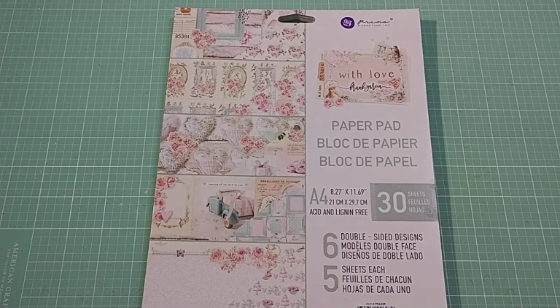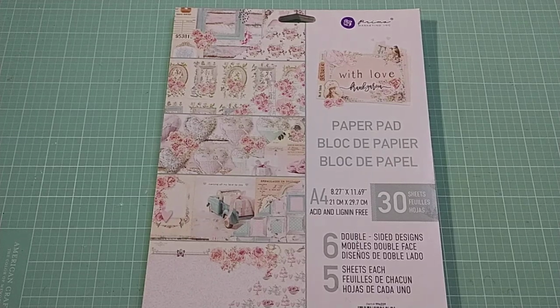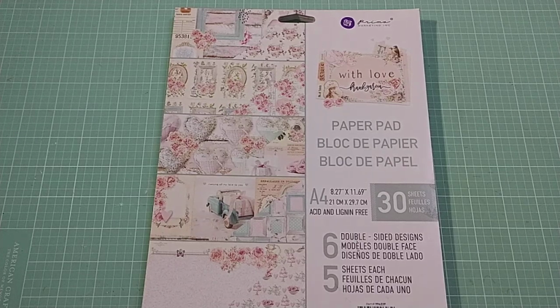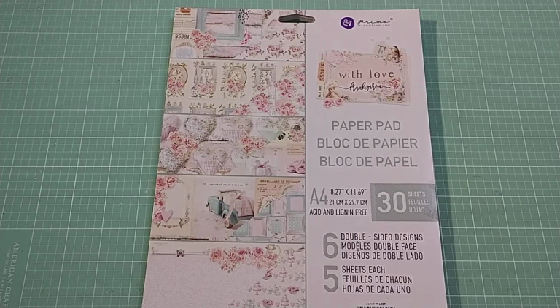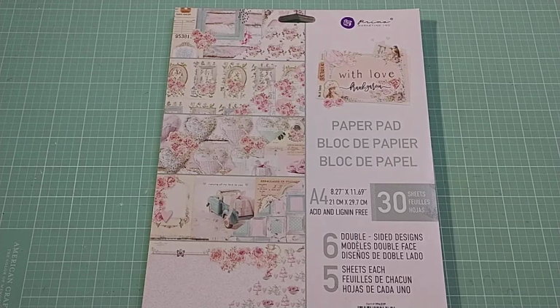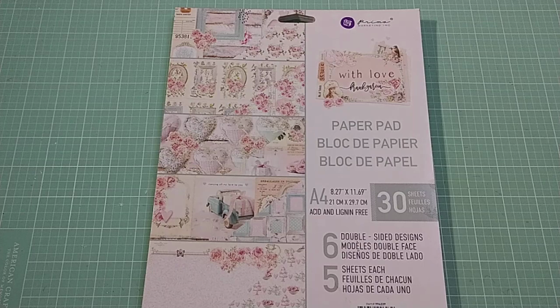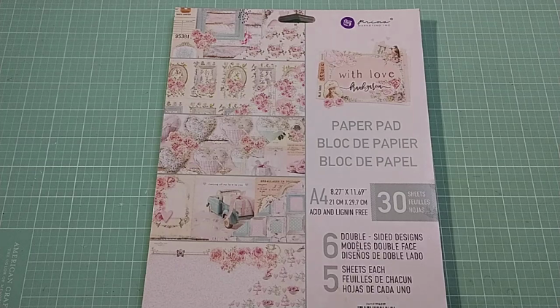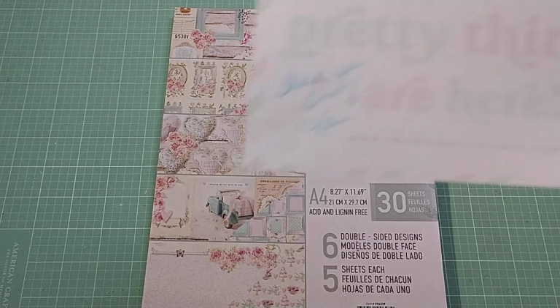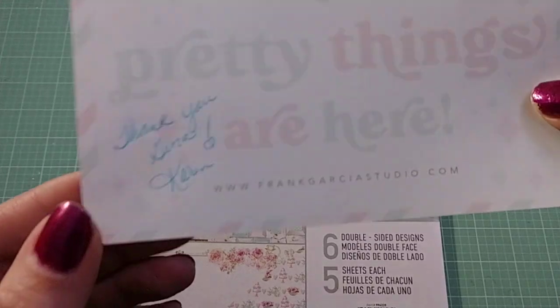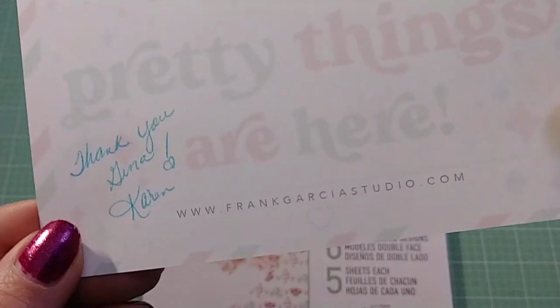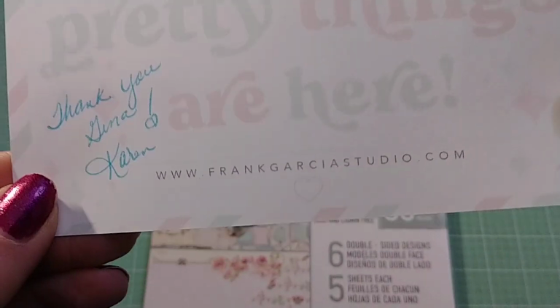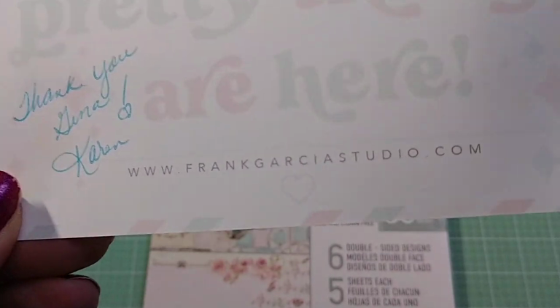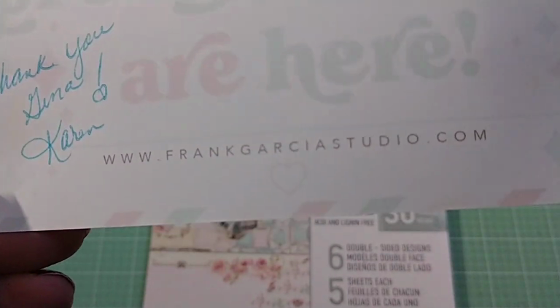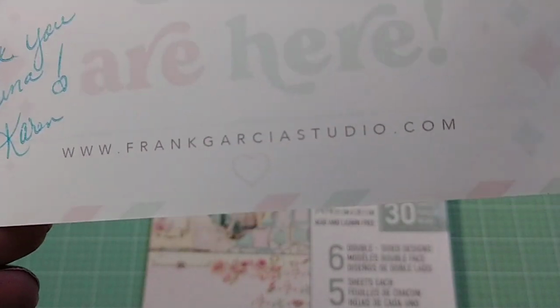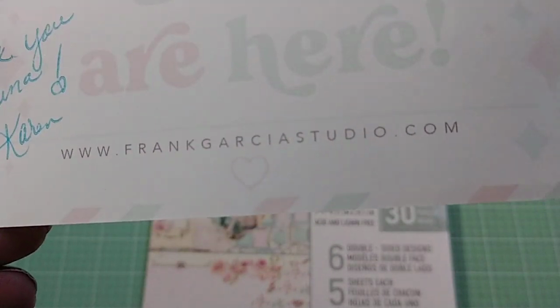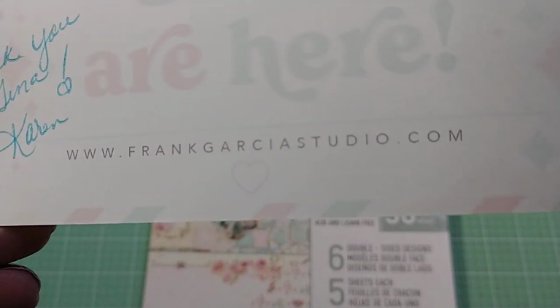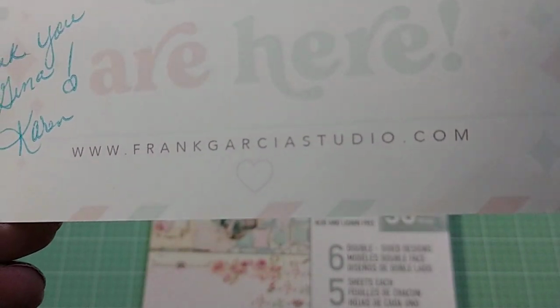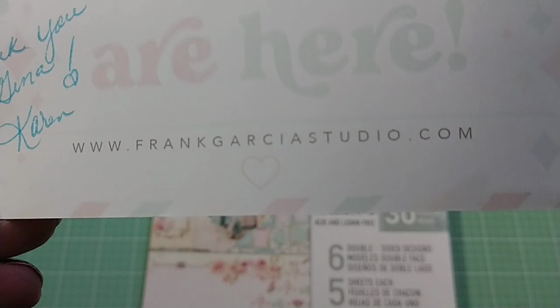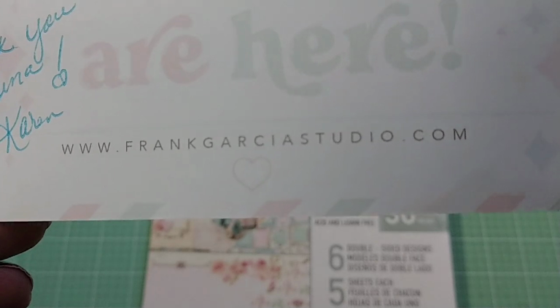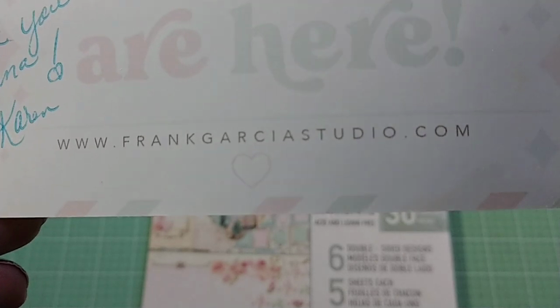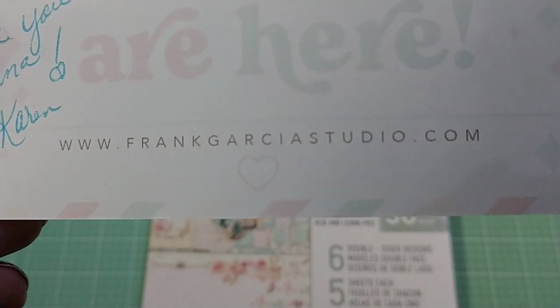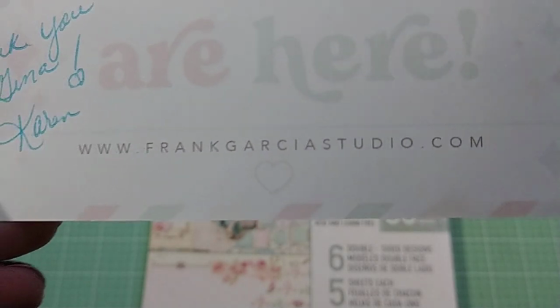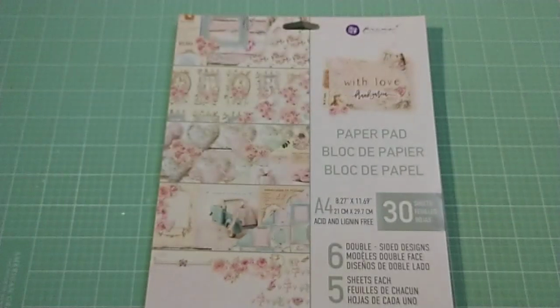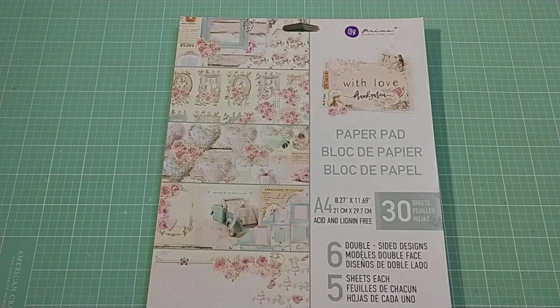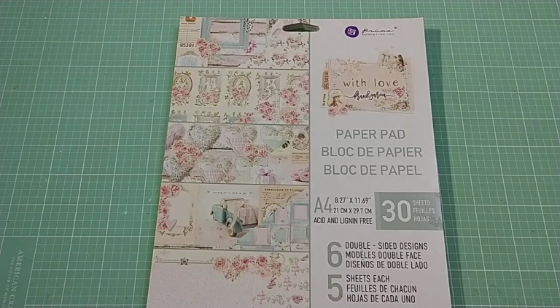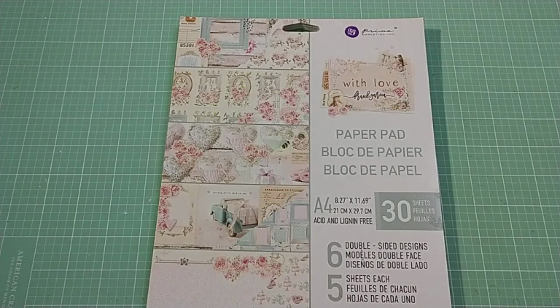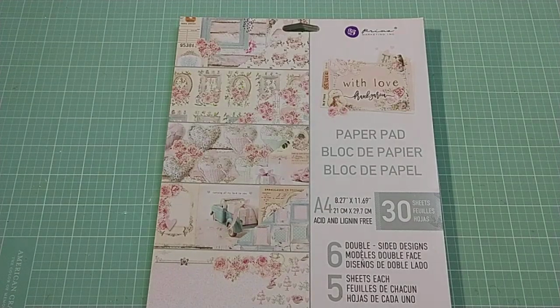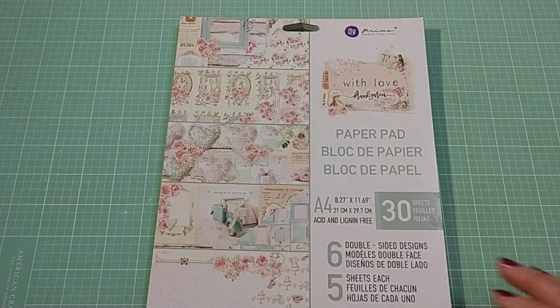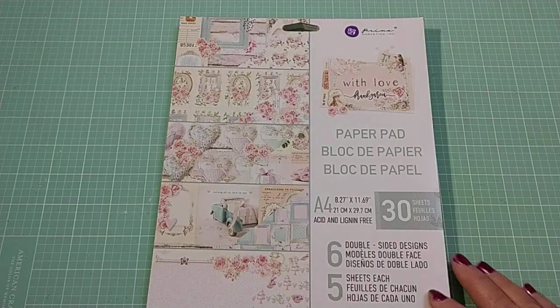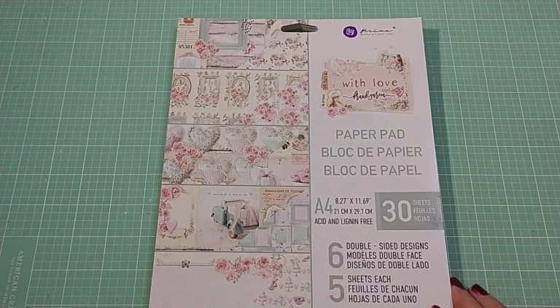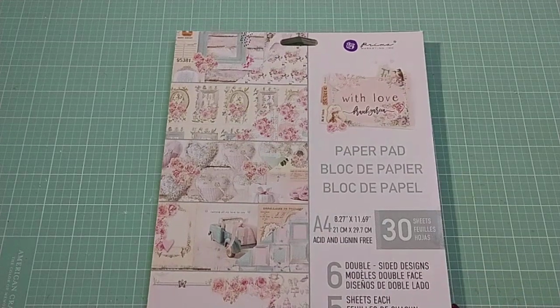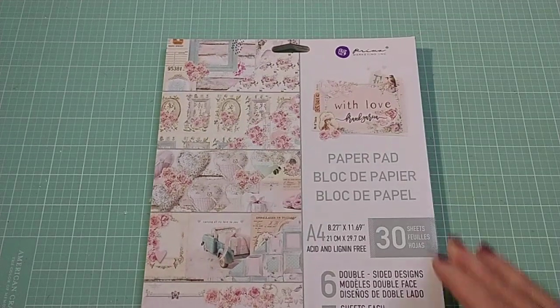So anyway, let me tell you where we got it. We got it at frankgarciastudio.com and as I said, it's his very new collection called With Love.